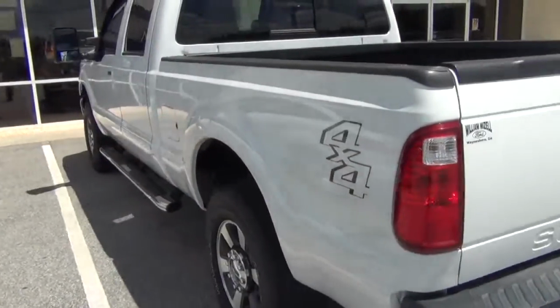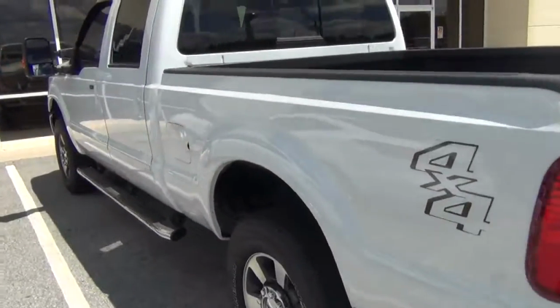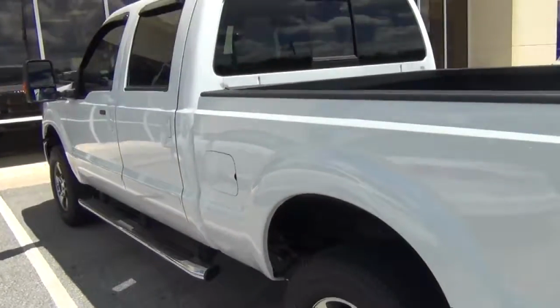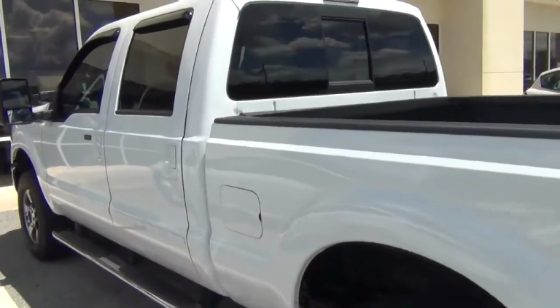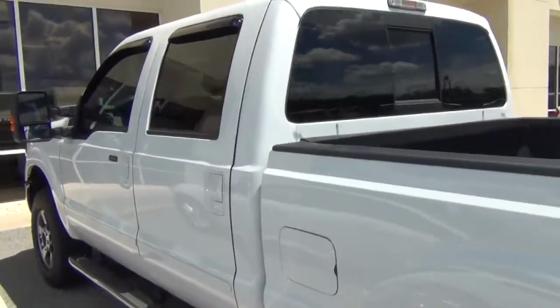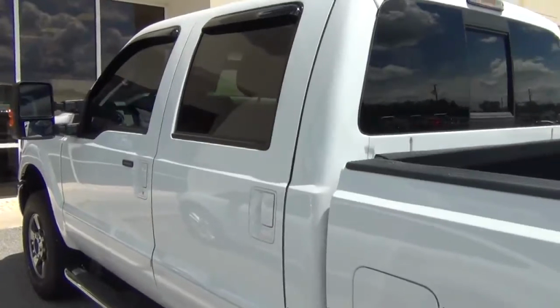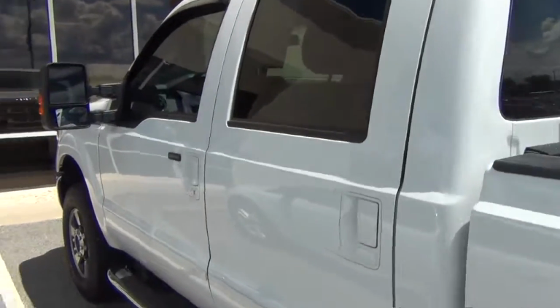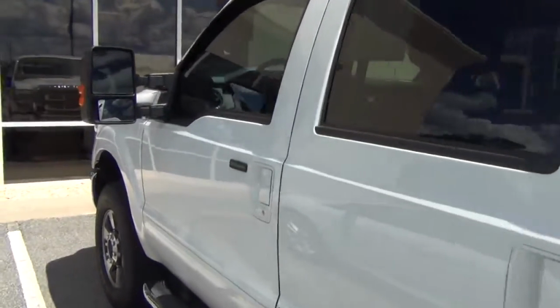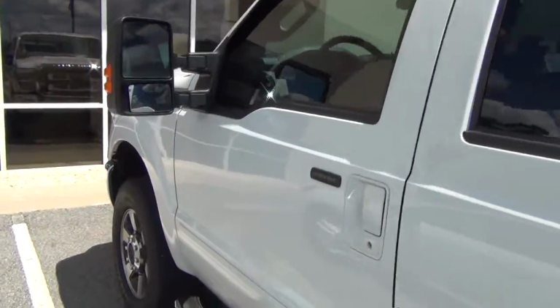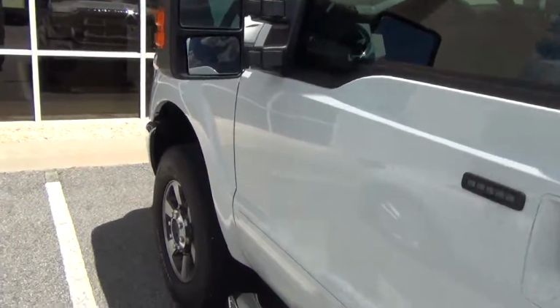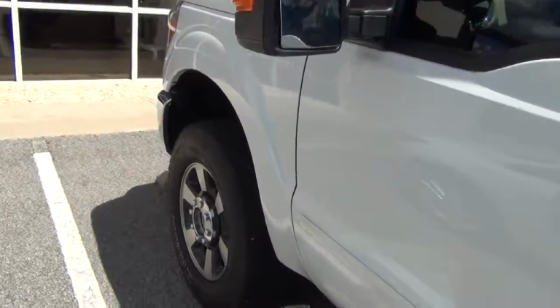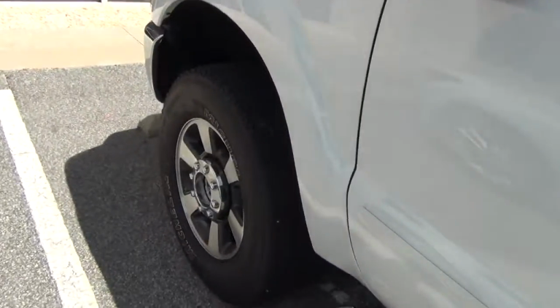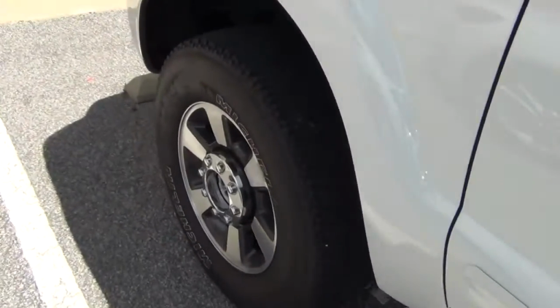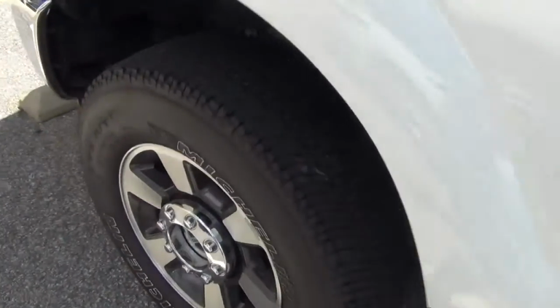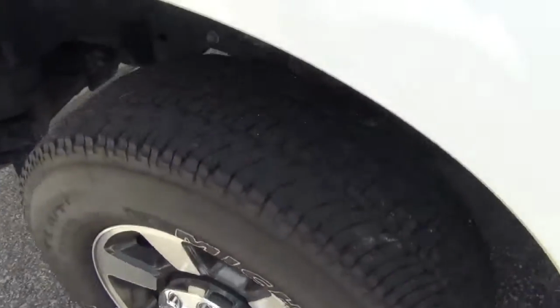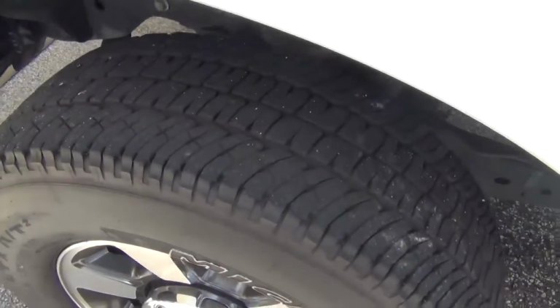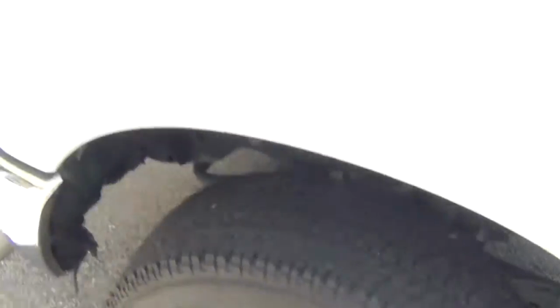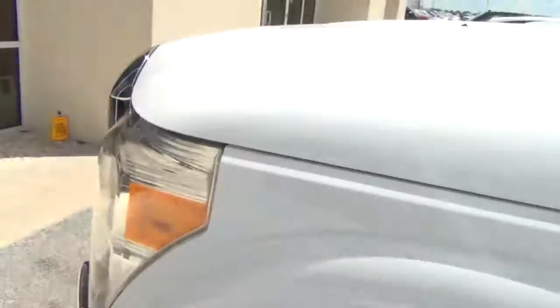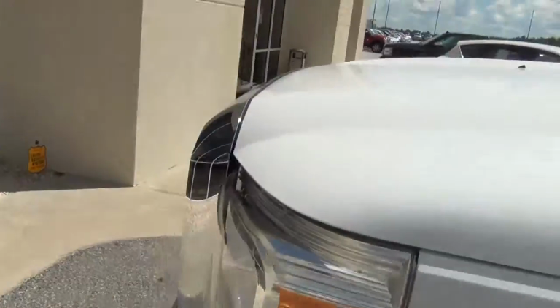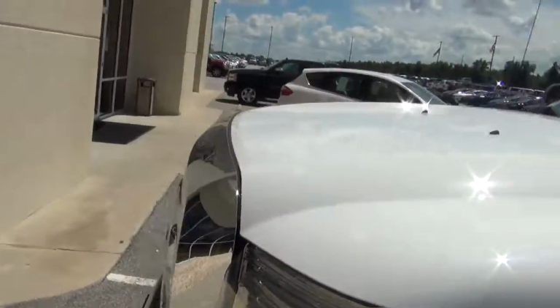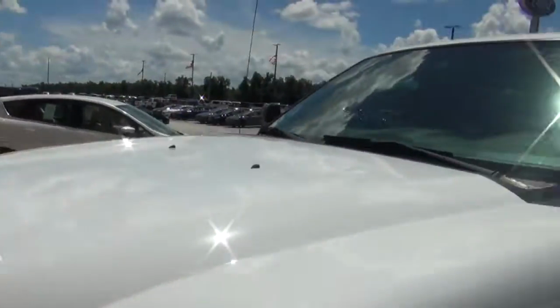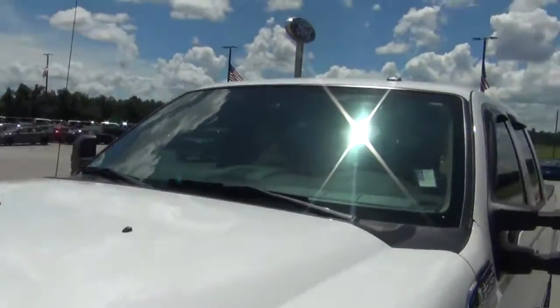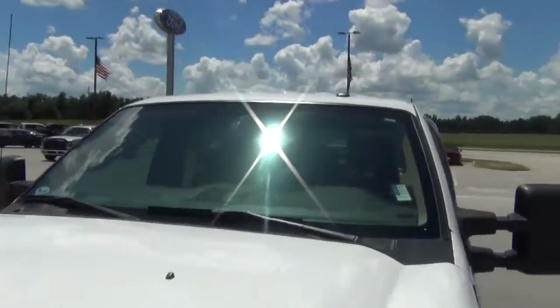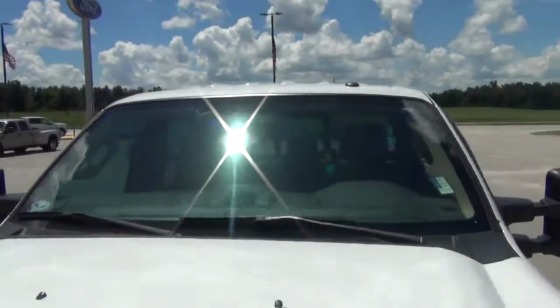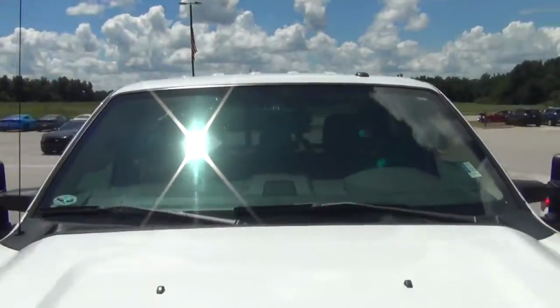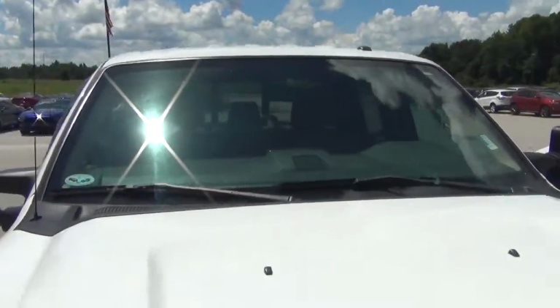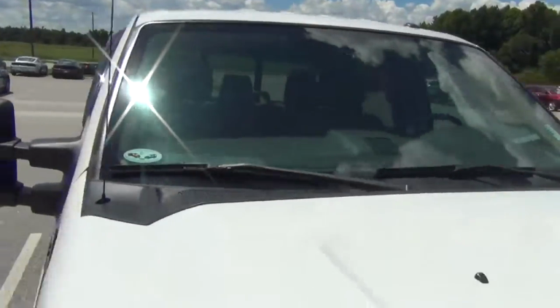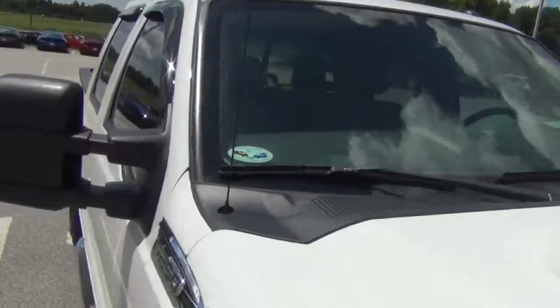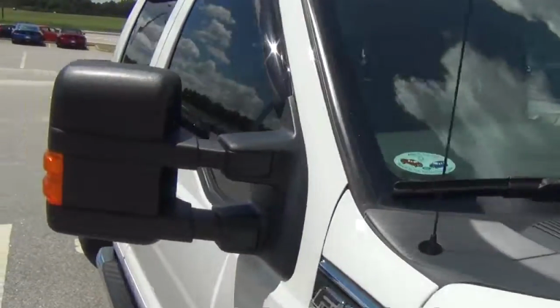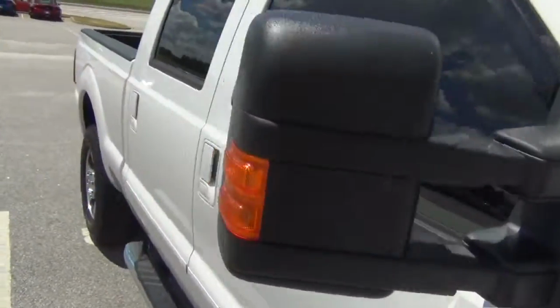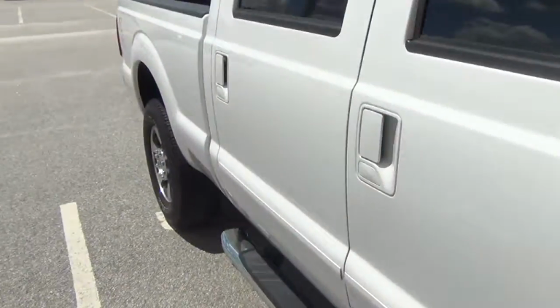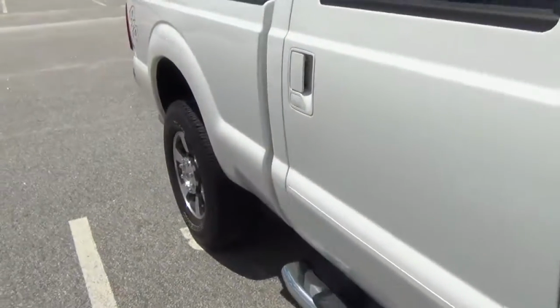It's four-wheel drive. It's a 6.2 liter gasoline engine. There's a good tread on all the tires. Good-looking body. Everything about this truck is nice. Super crew cab.